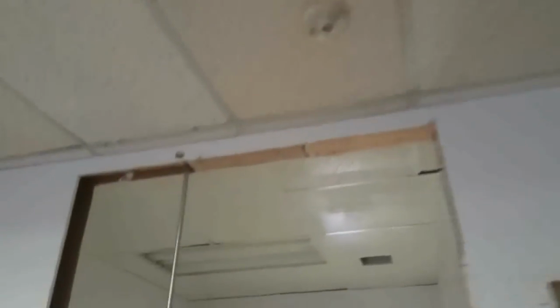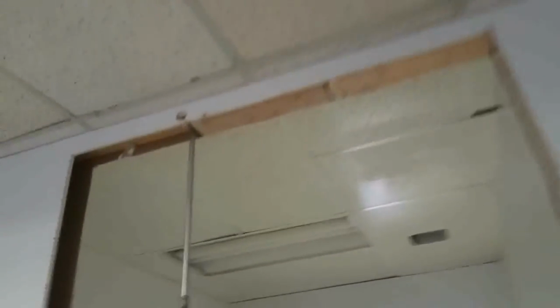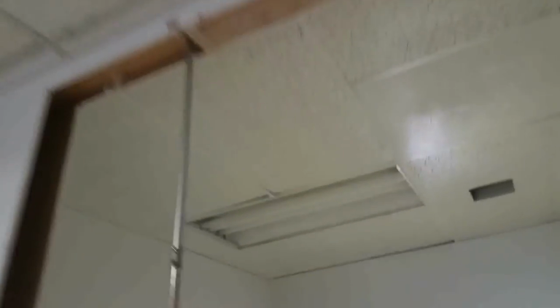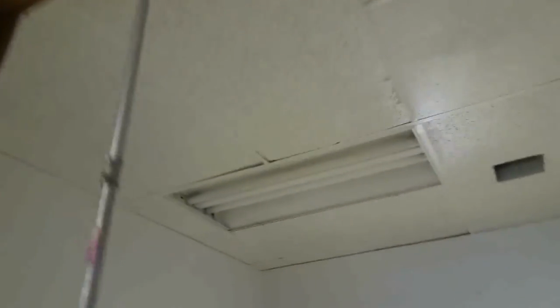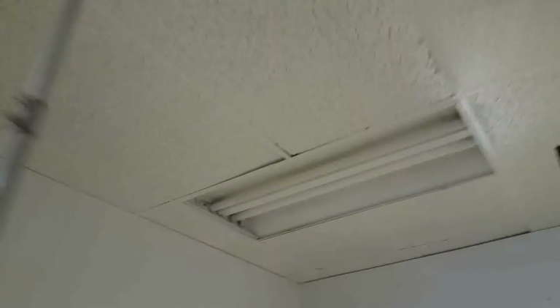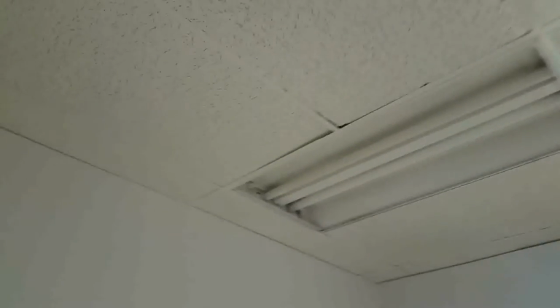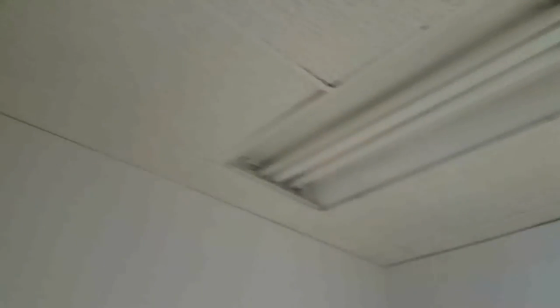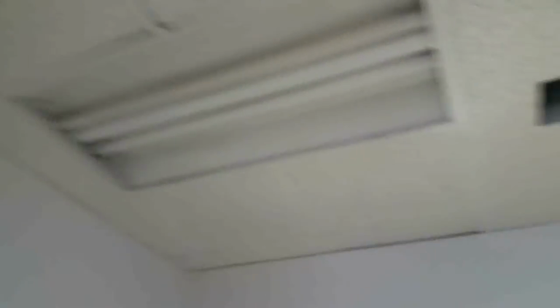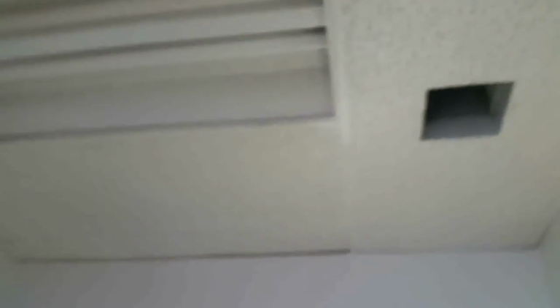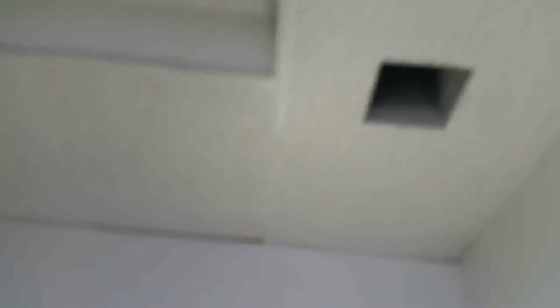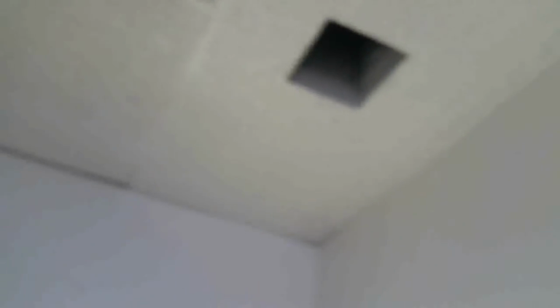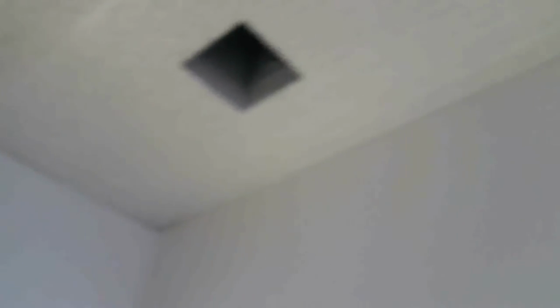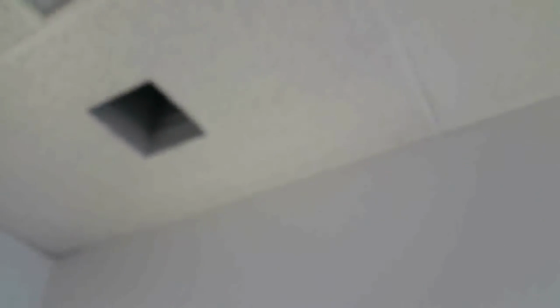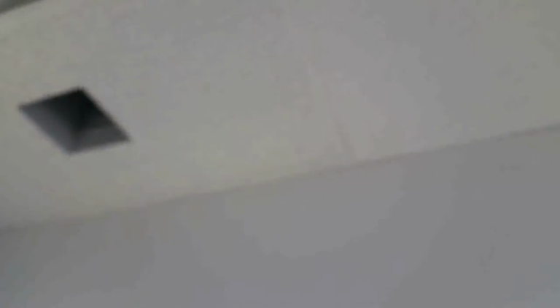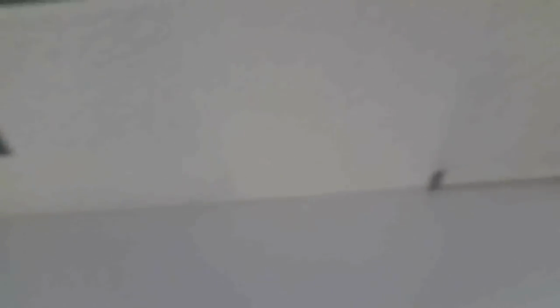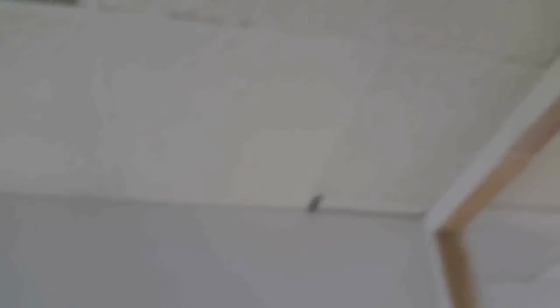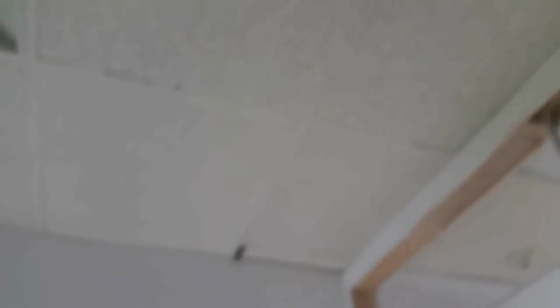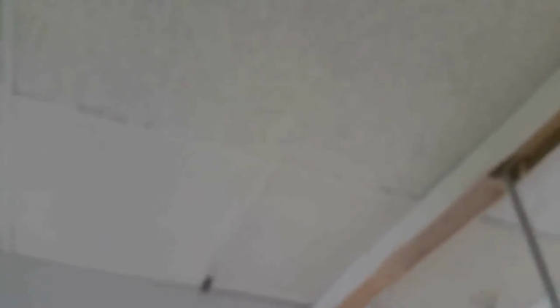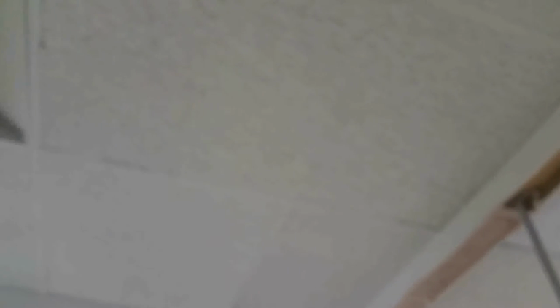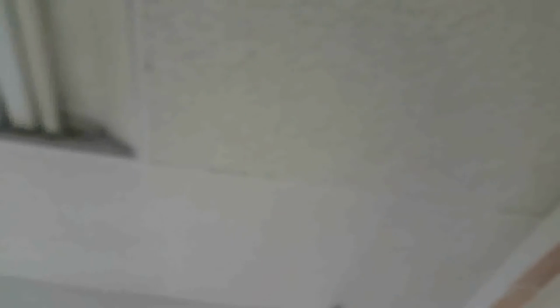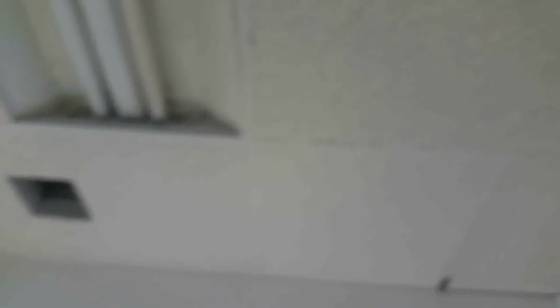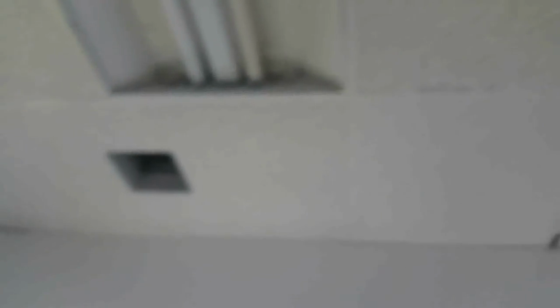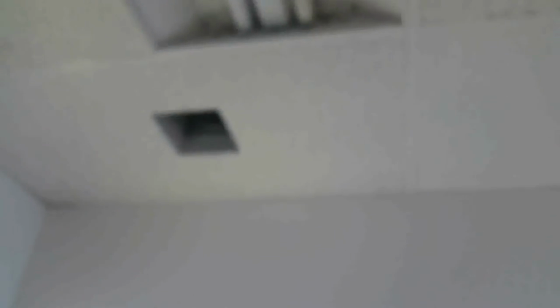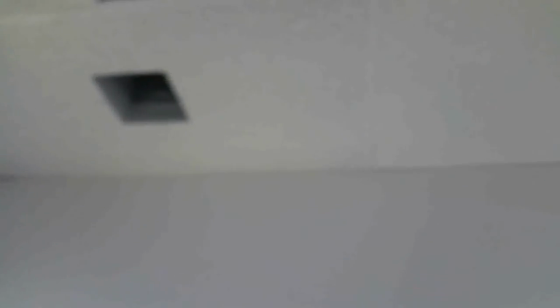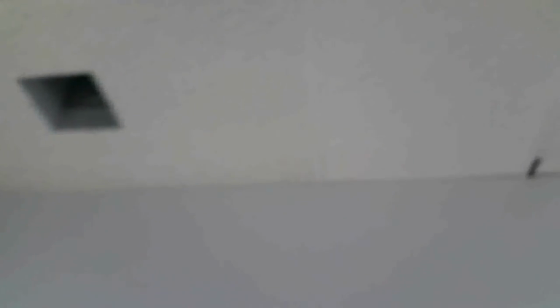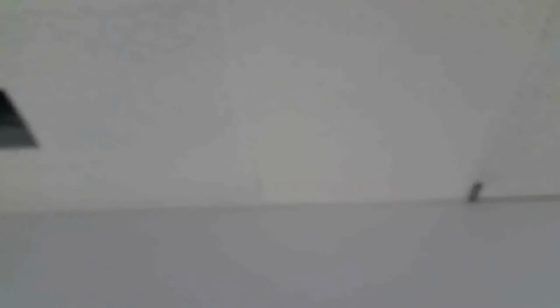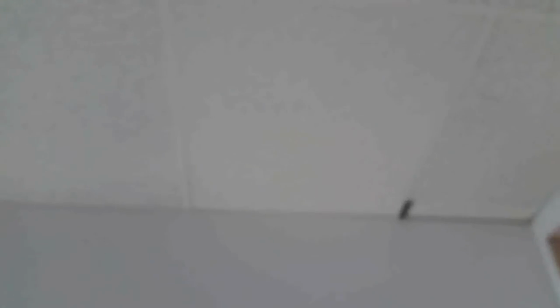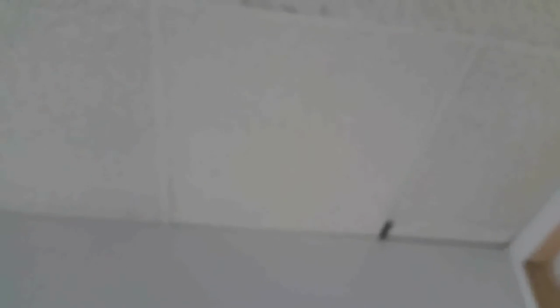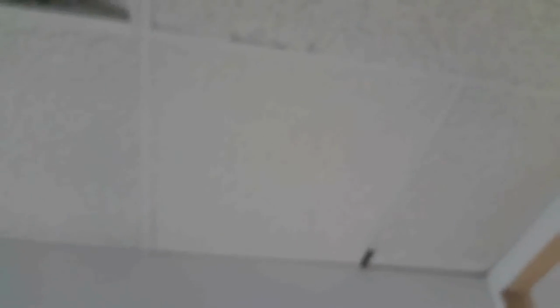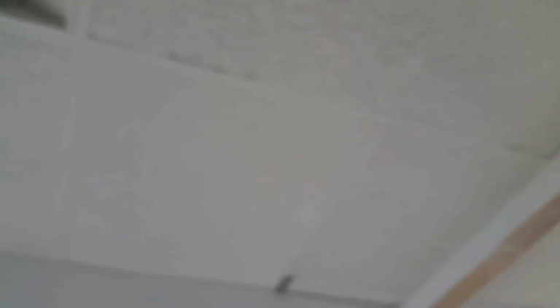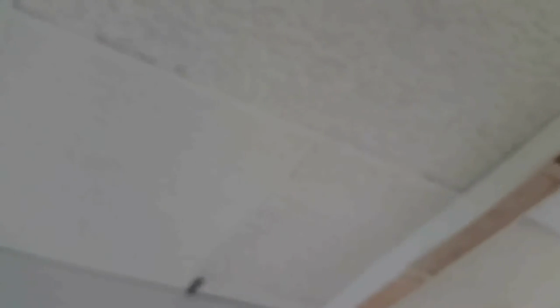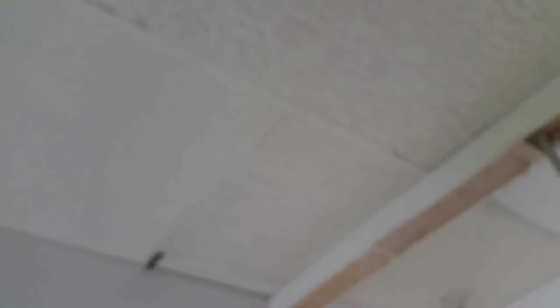We've done this room already and you can see how even everything is. Different type panel, but you can't do anything about that — but everything's white.